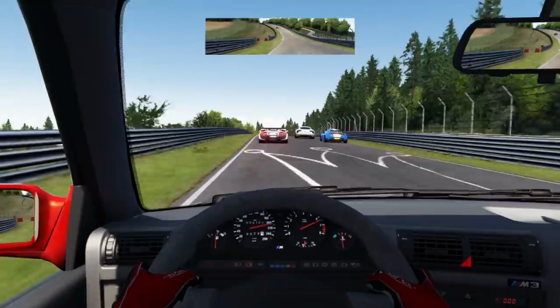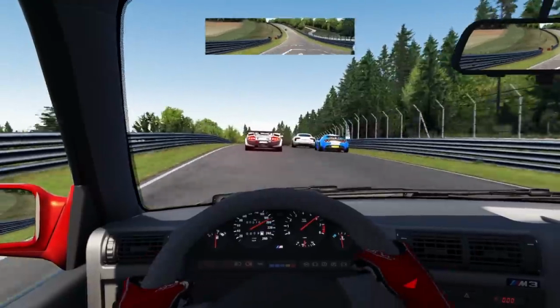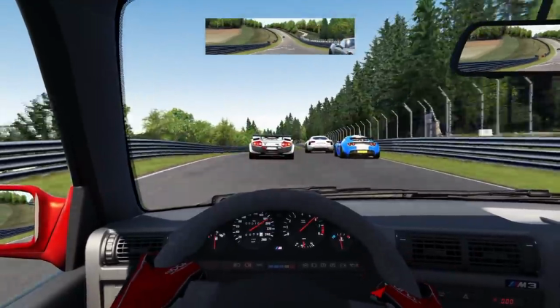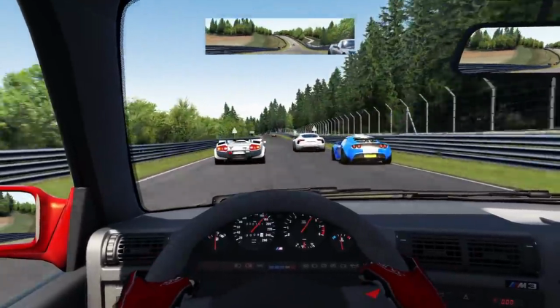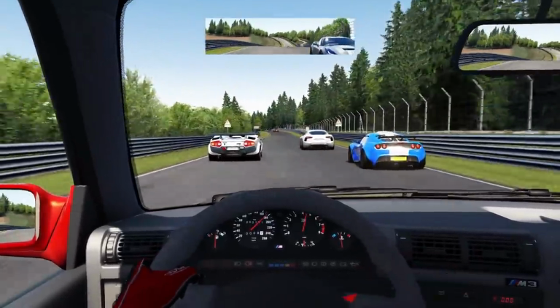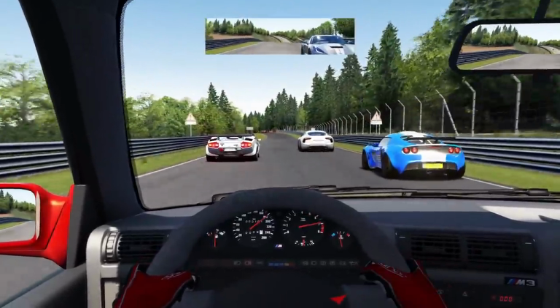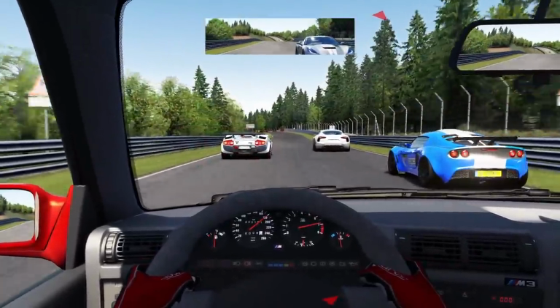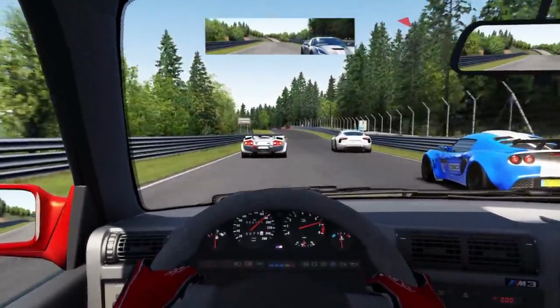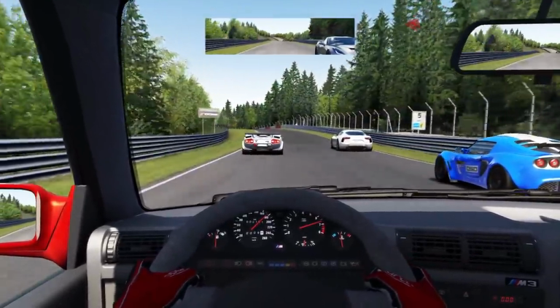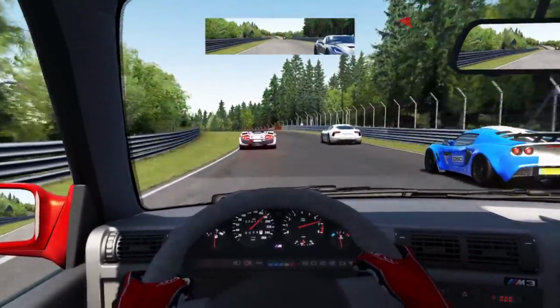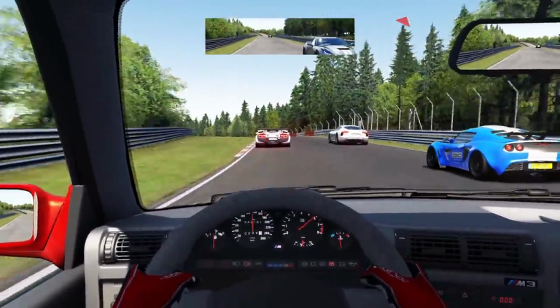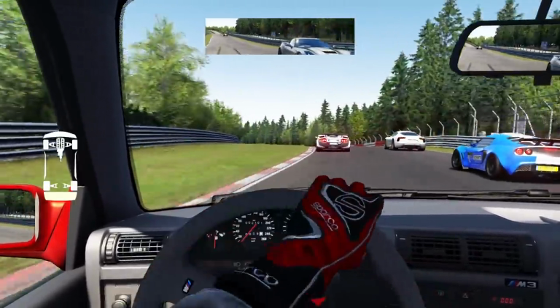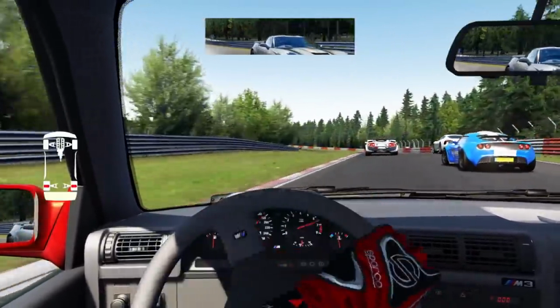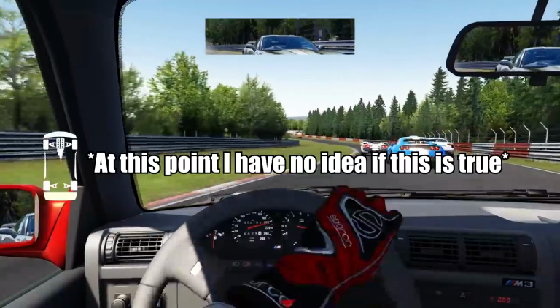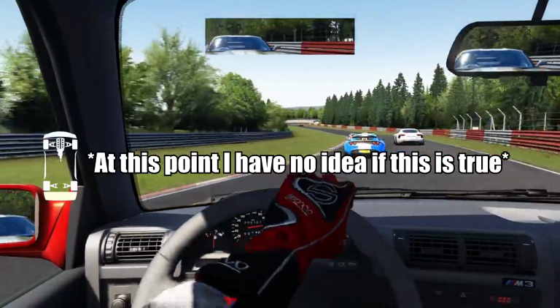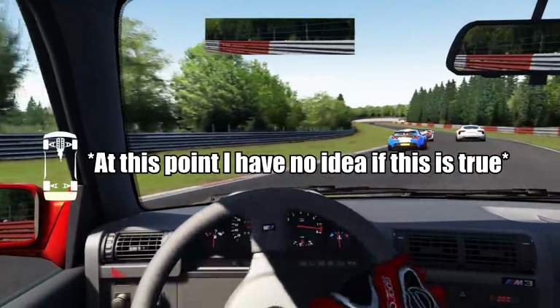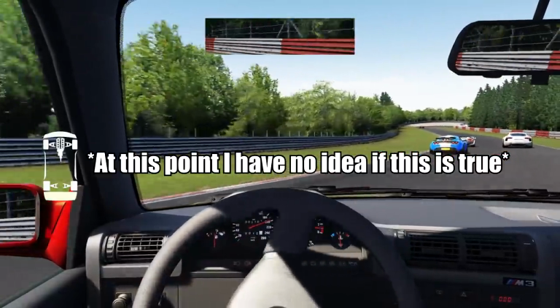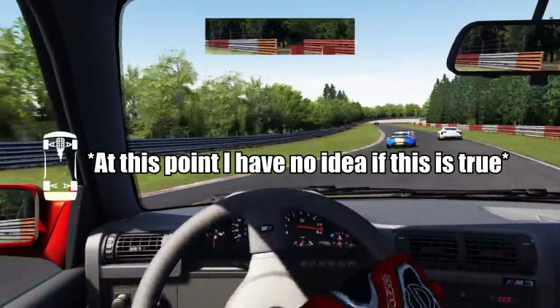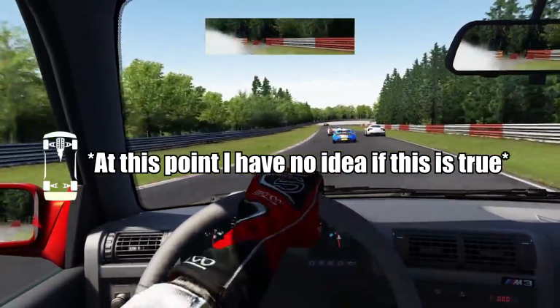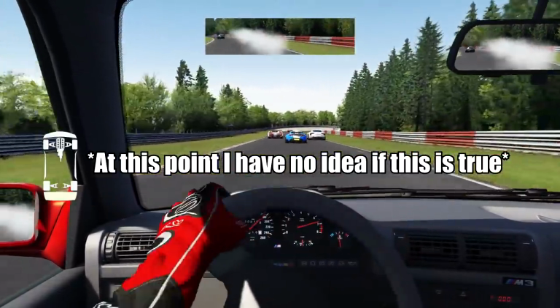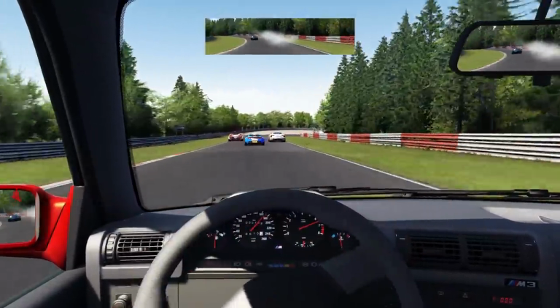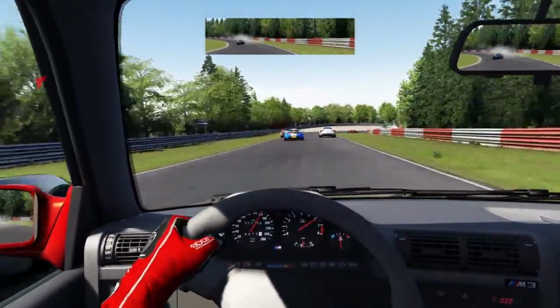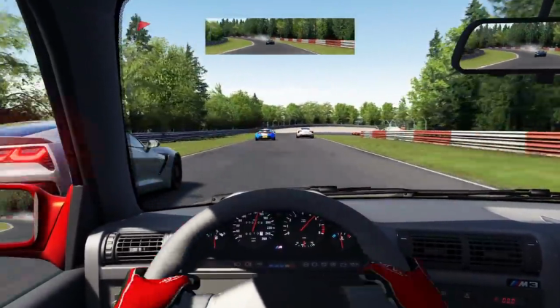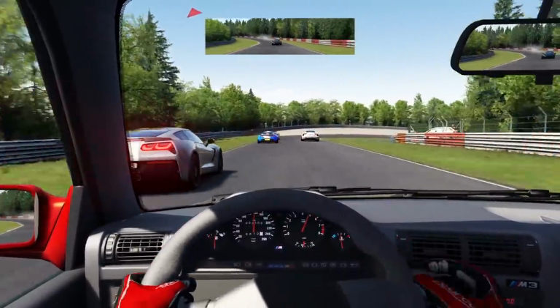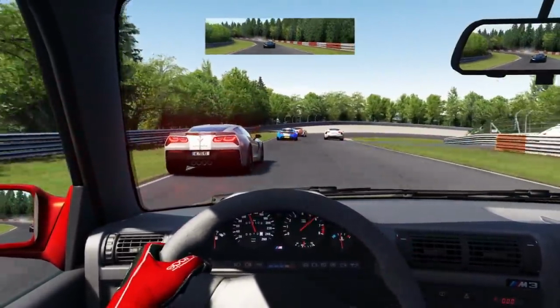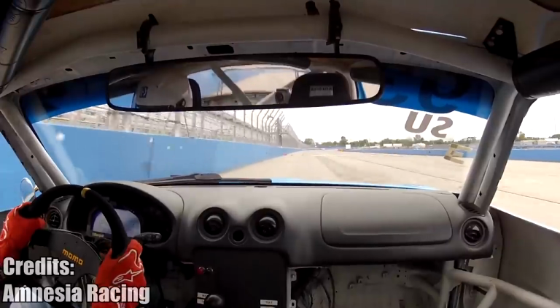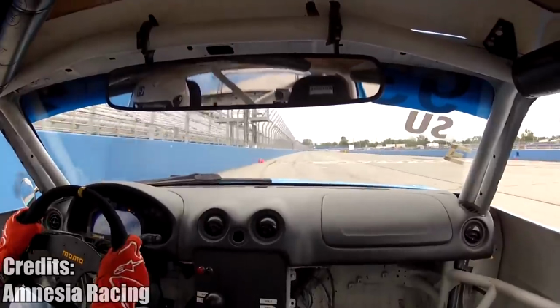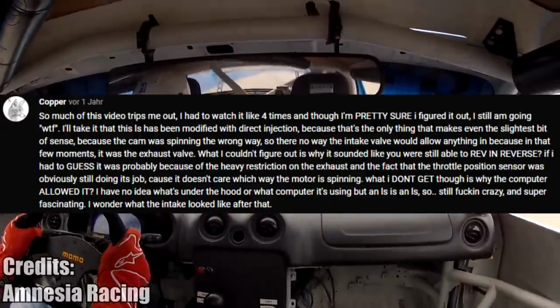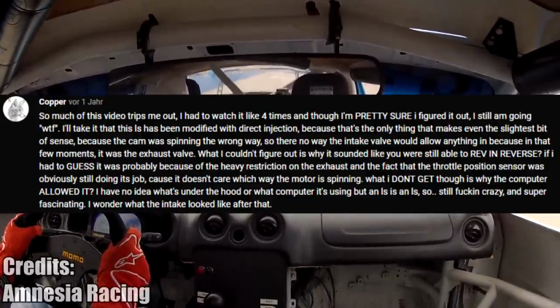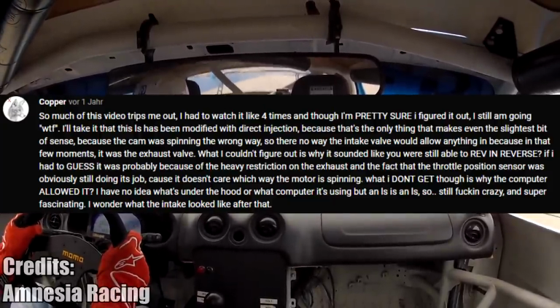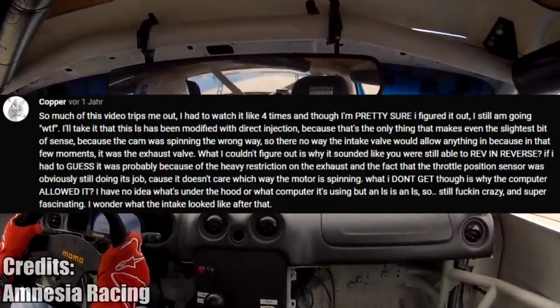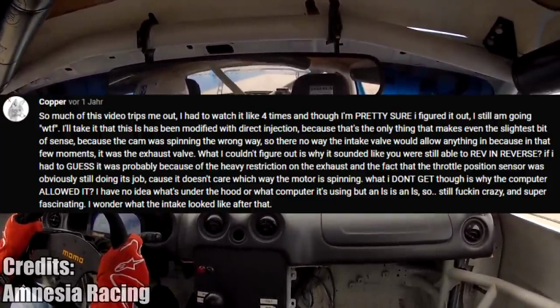This guy was racing his V8 Miata when something weird happened. Due to the way the LS3 engine works, it is possible to run it backwards for a short period of time. A detailed explanation would take me 3 weeks, but here is a comment explaining why this could have happened.